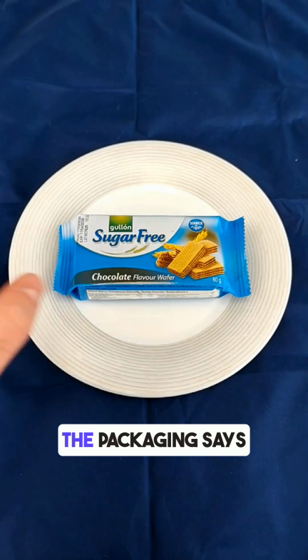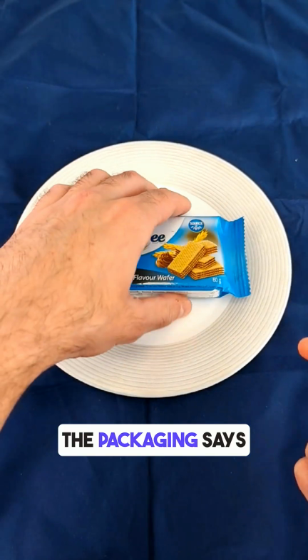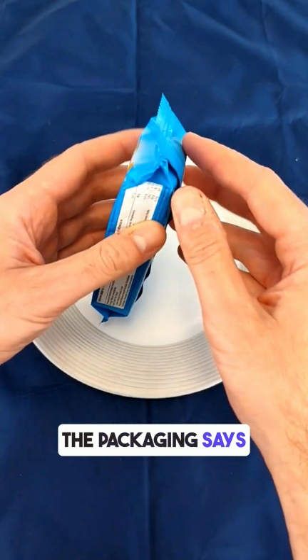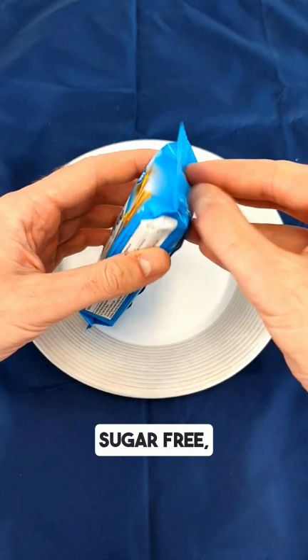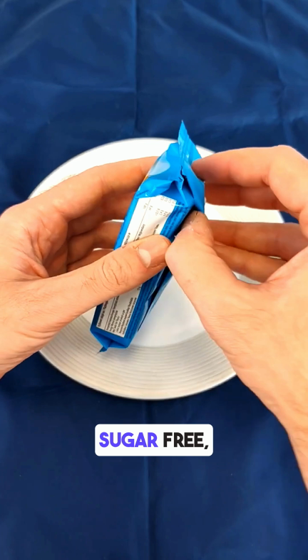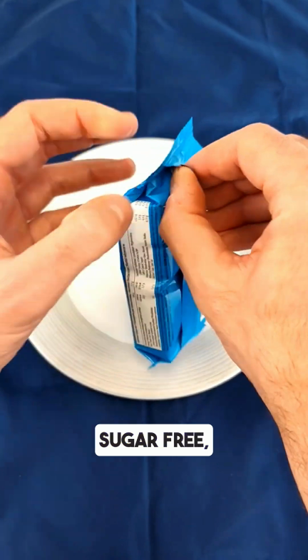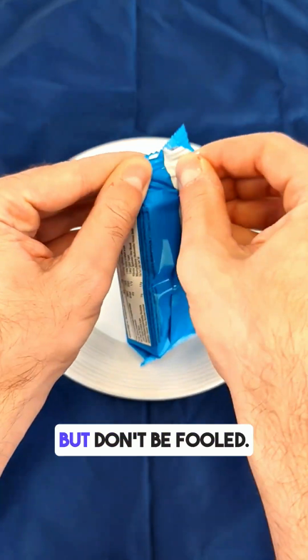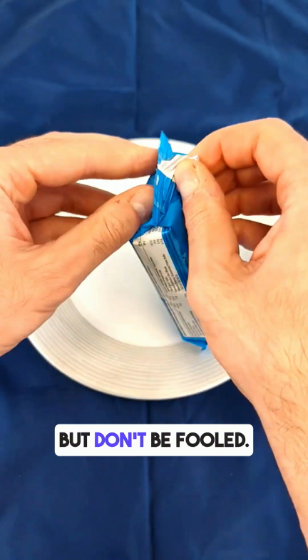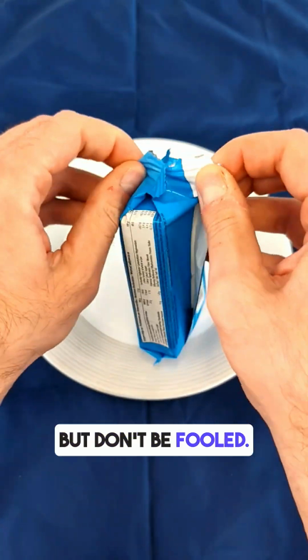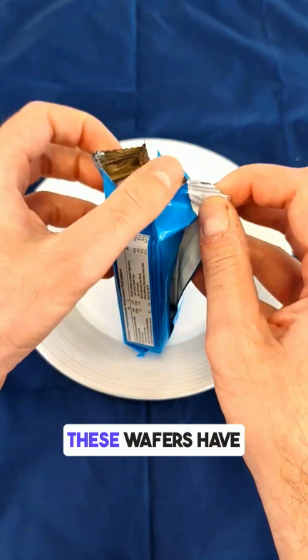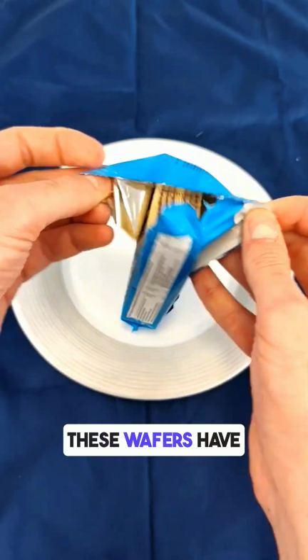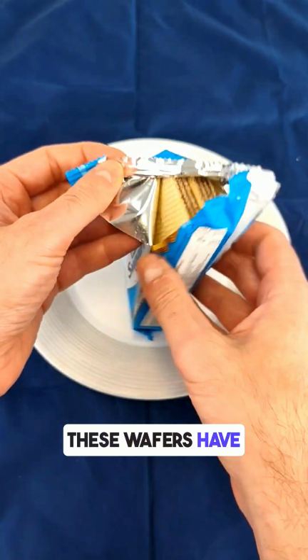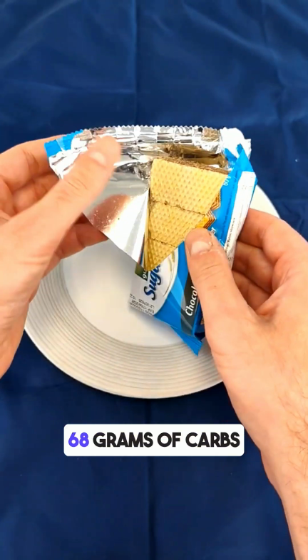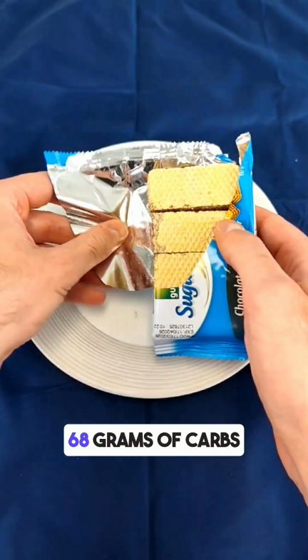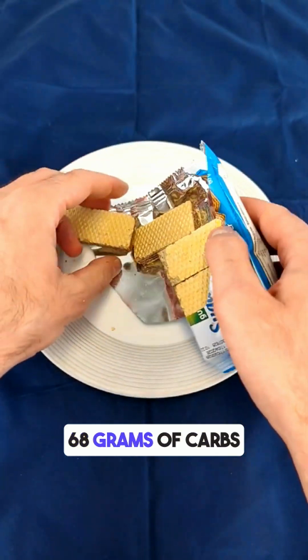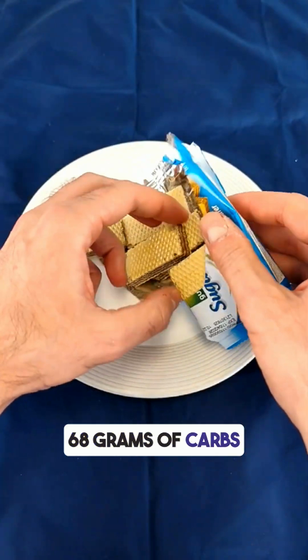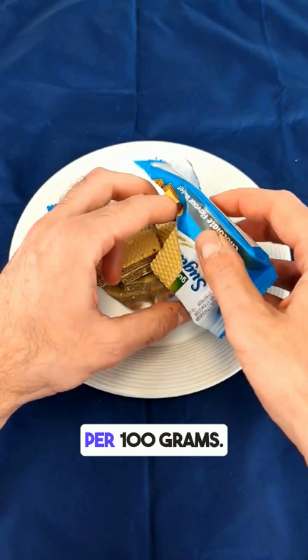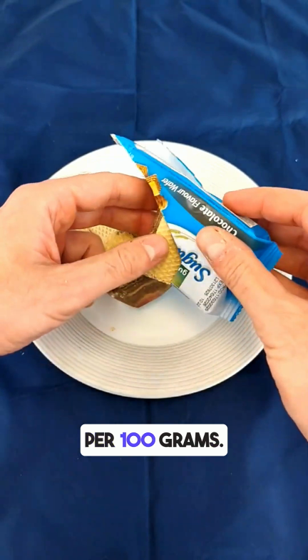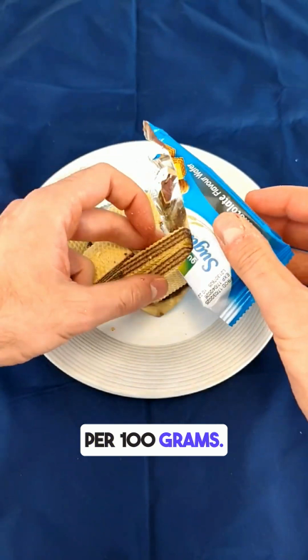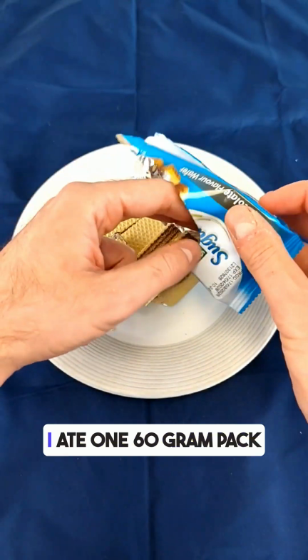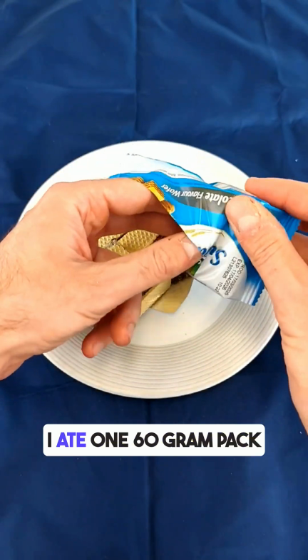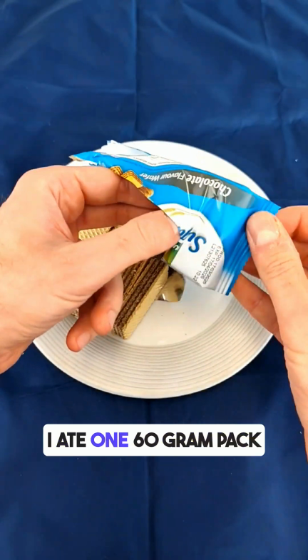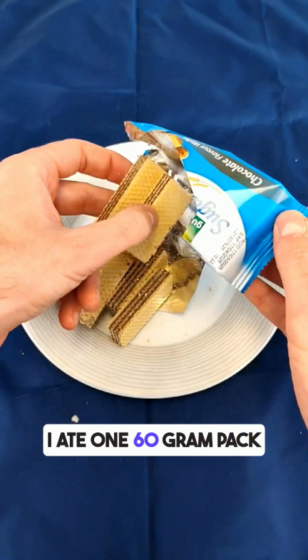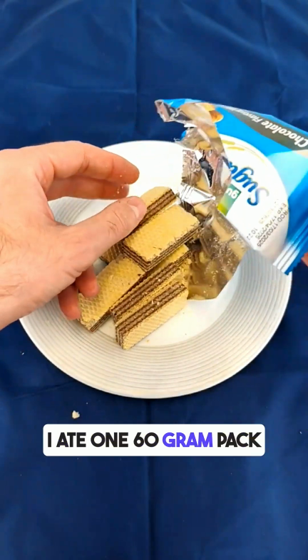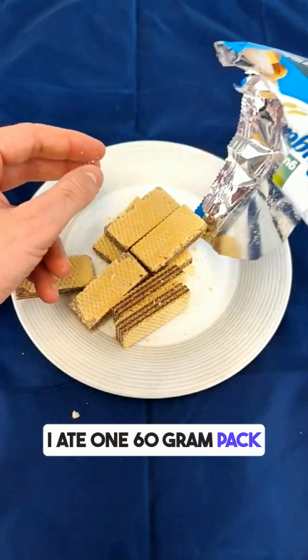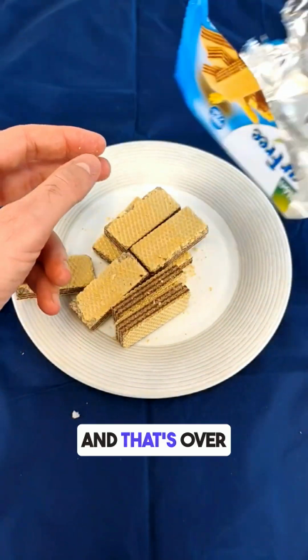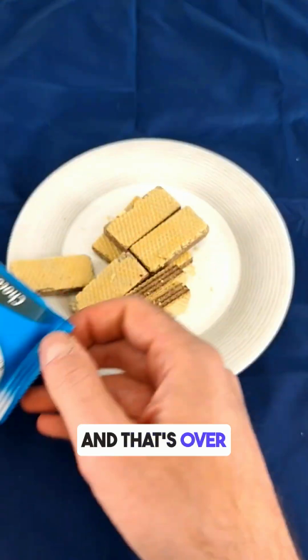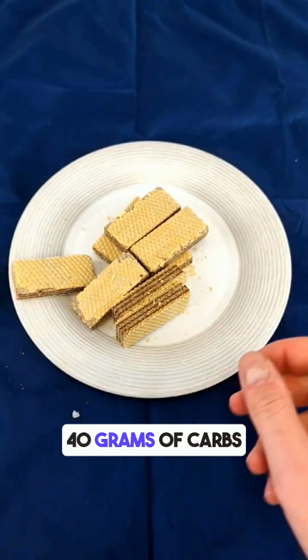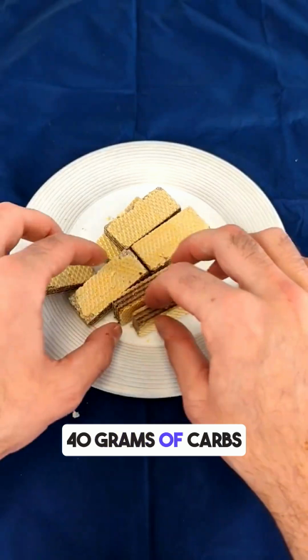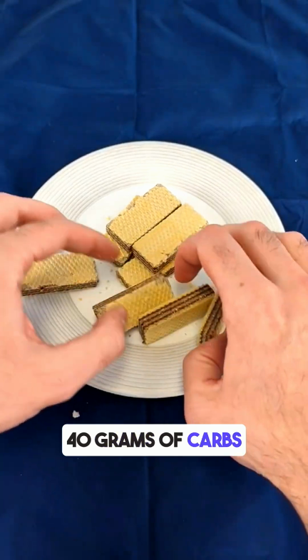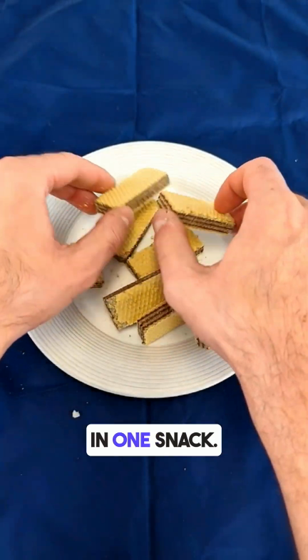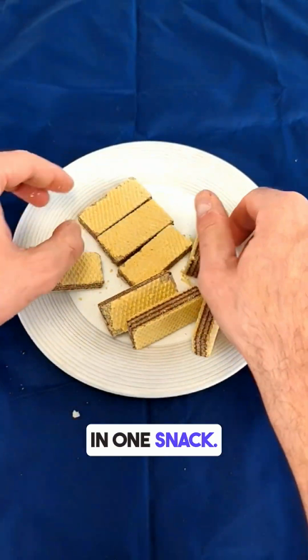The packaging says sugar-free, but don't be fooled. These wafers have 68 grams of carbs per 100 grams. I ate one 60-gram pack, and that's over 40 grams of carbs in one snack.